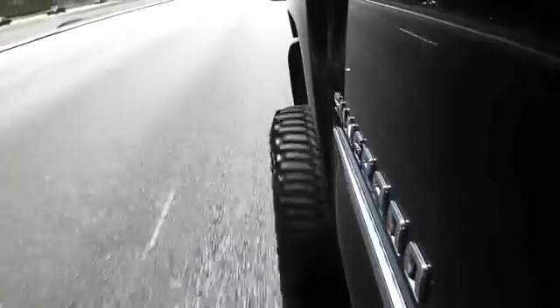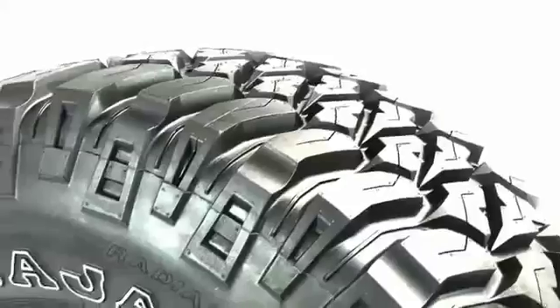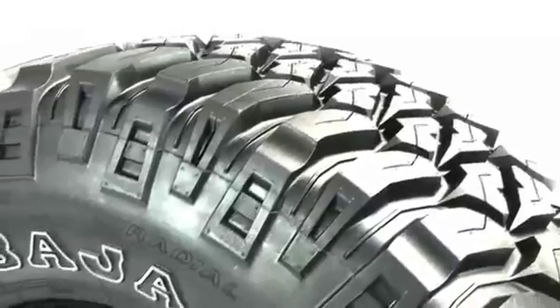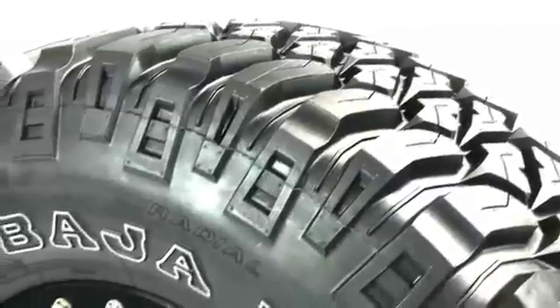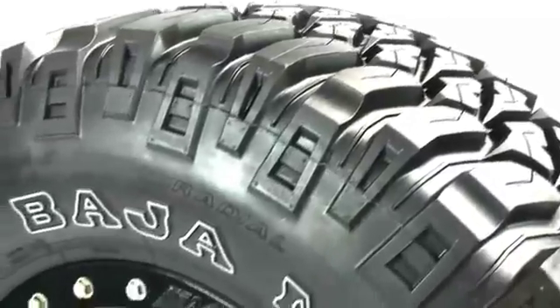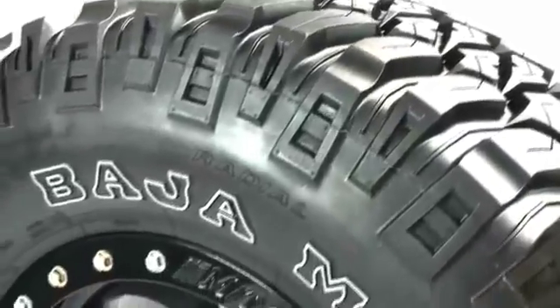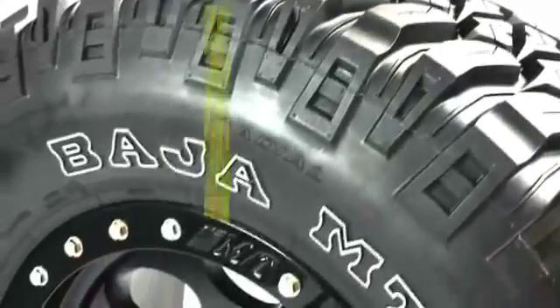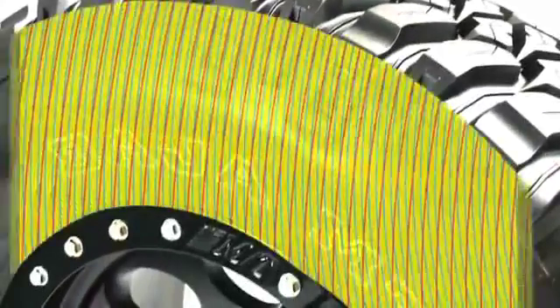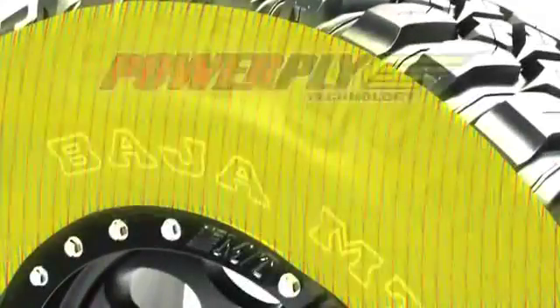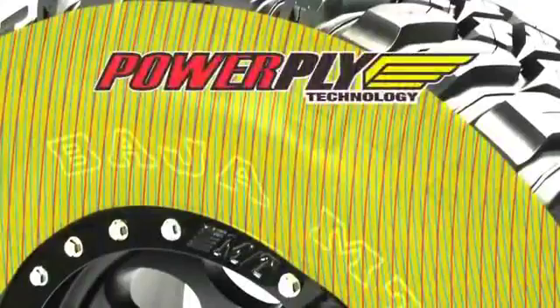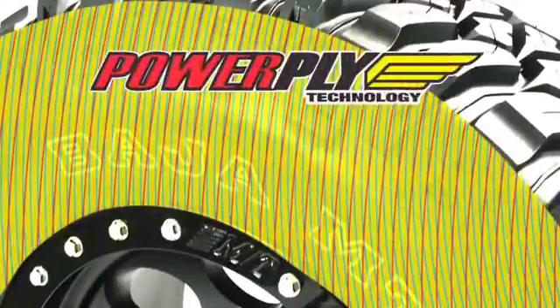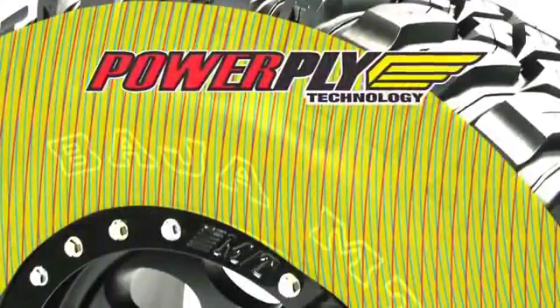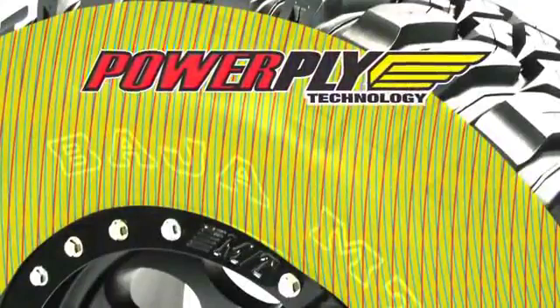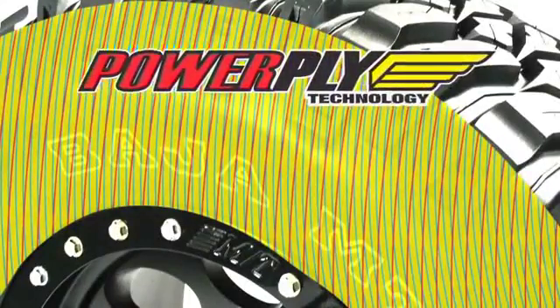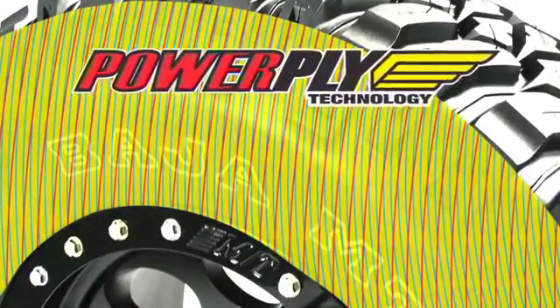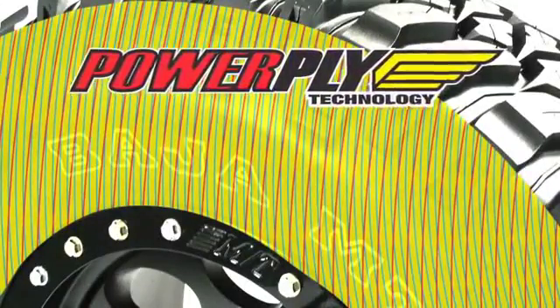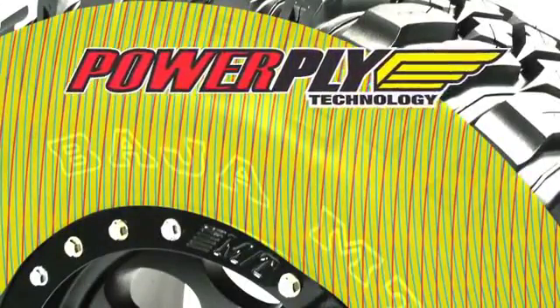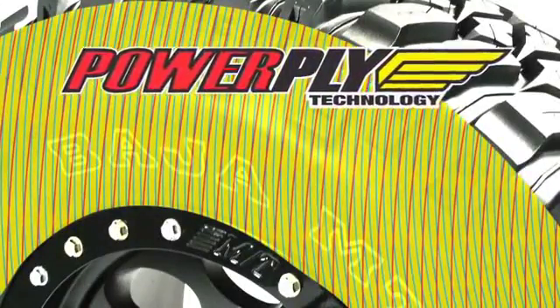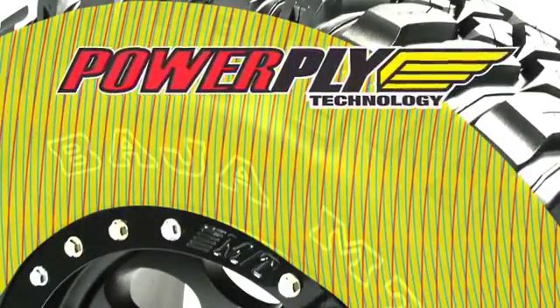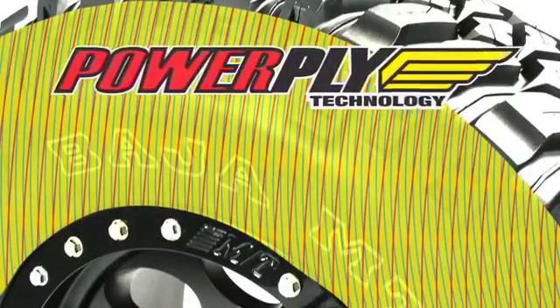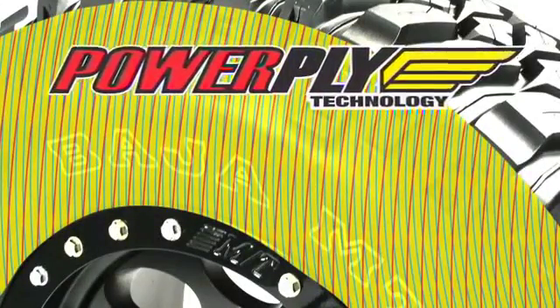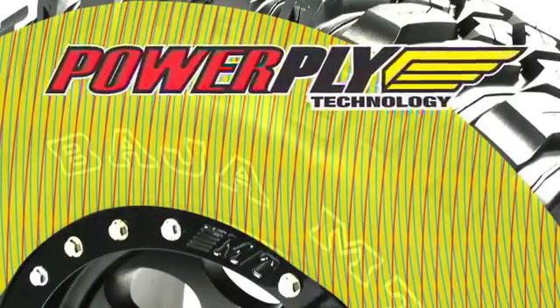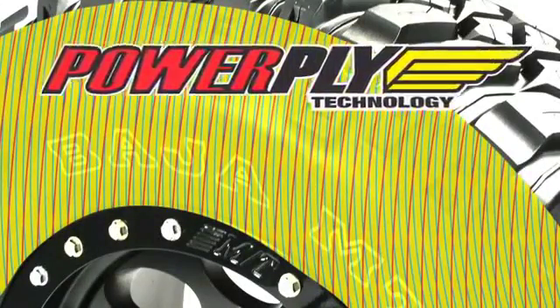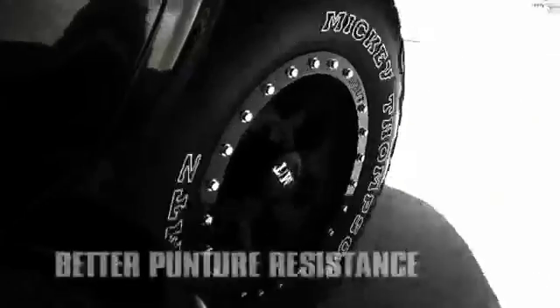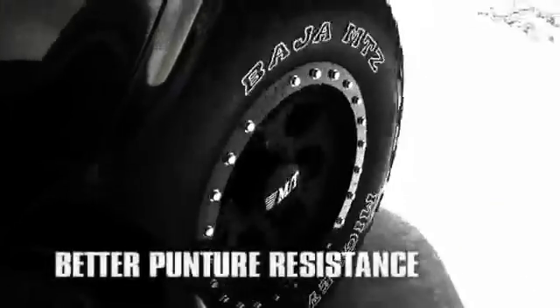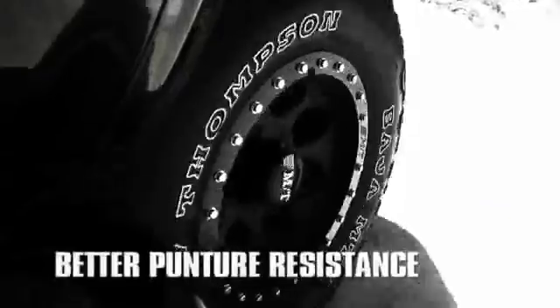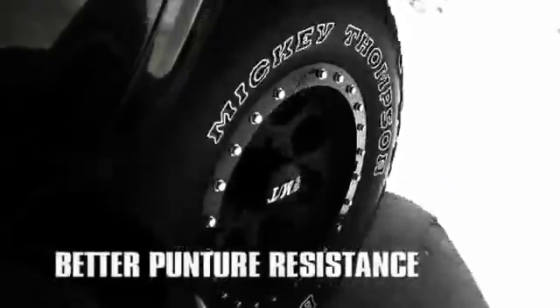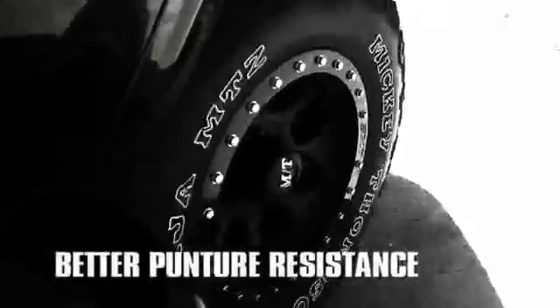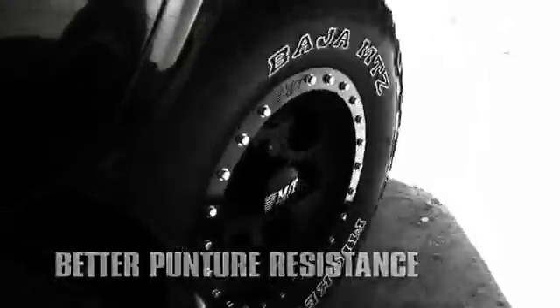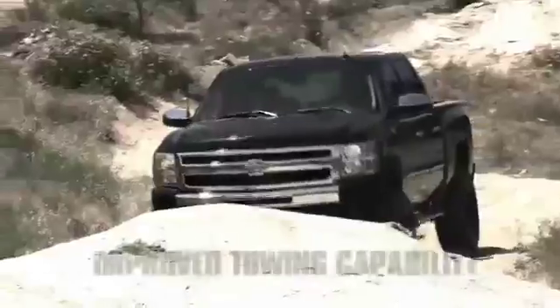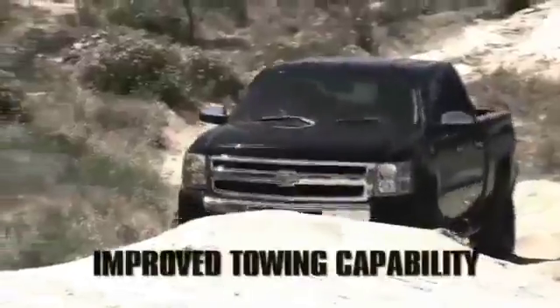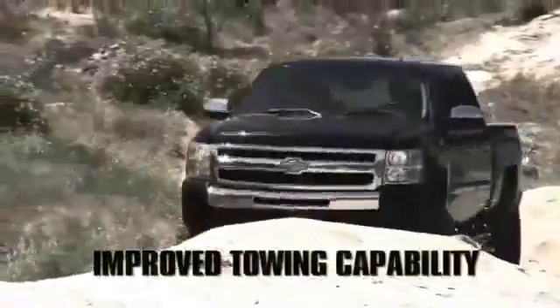The MTZ has Mickey Thompson's Power Ply 3-ply sidewalls with a special angled third ply to give you high performance handling, better puncture resistance, and improved towing capability.